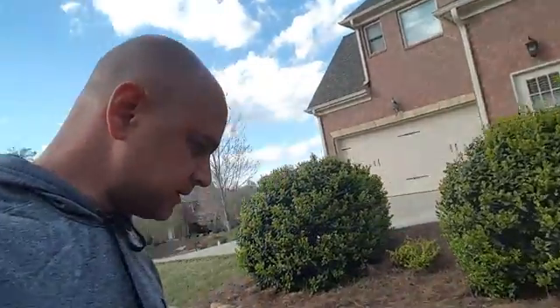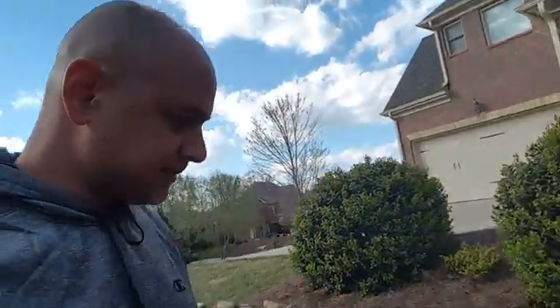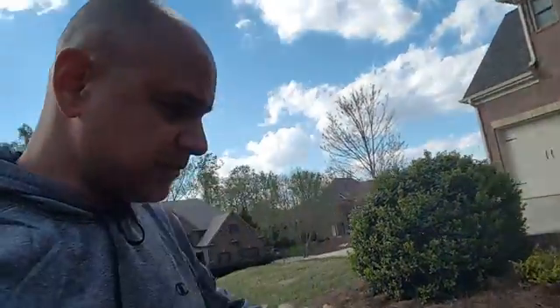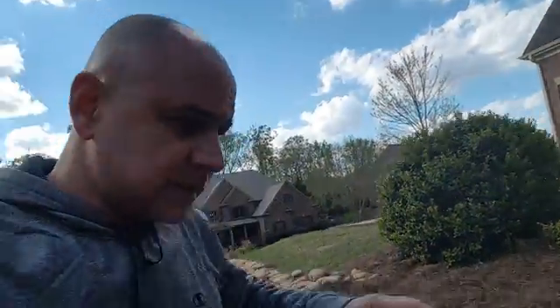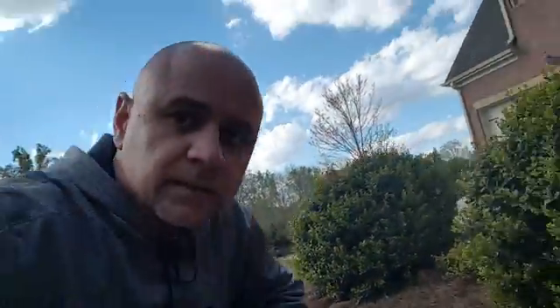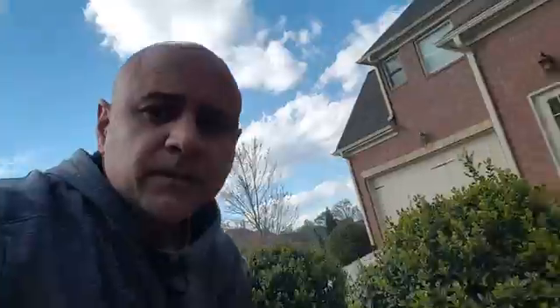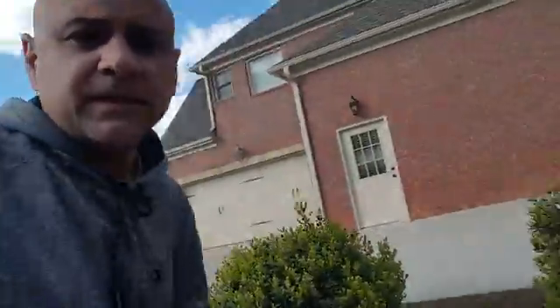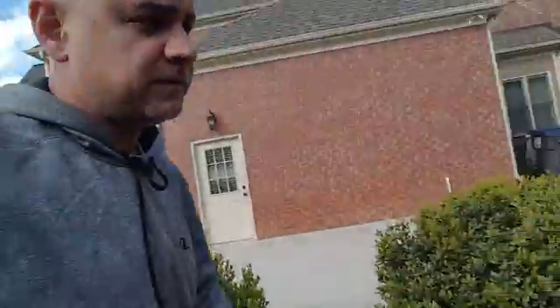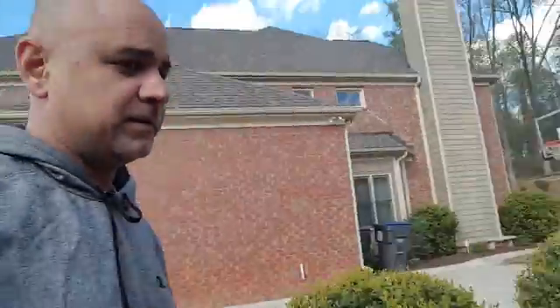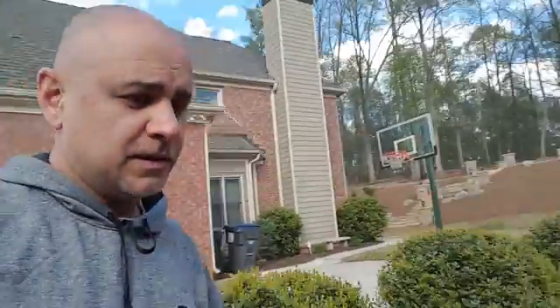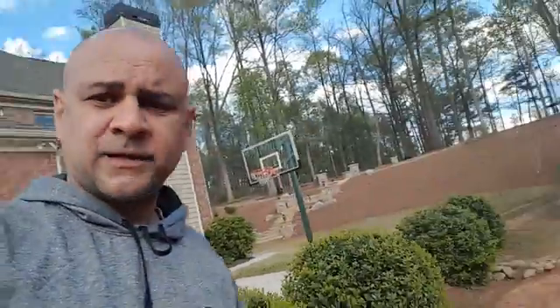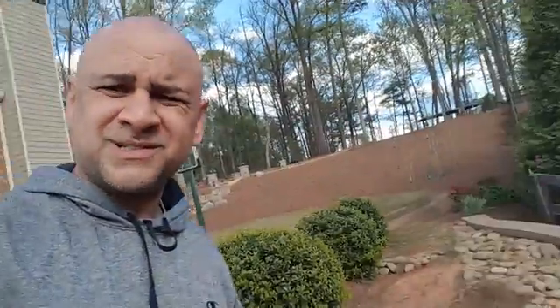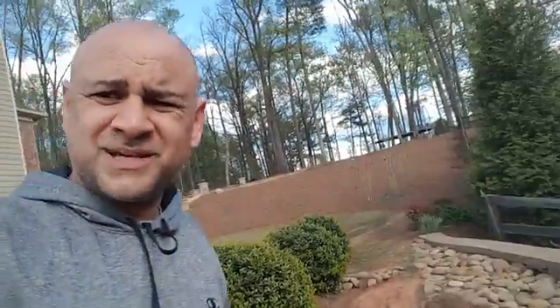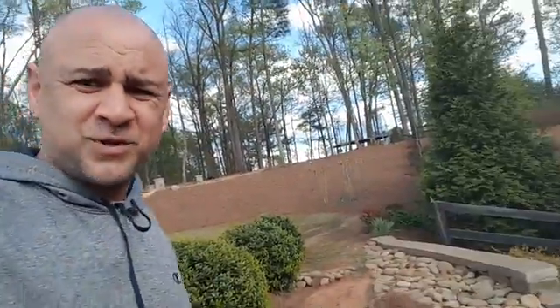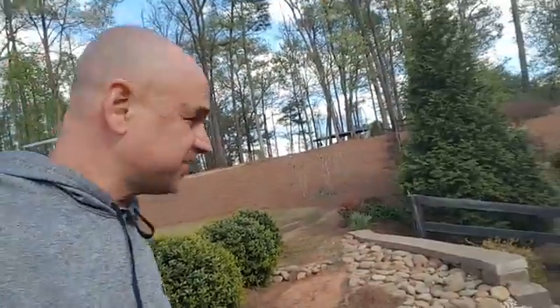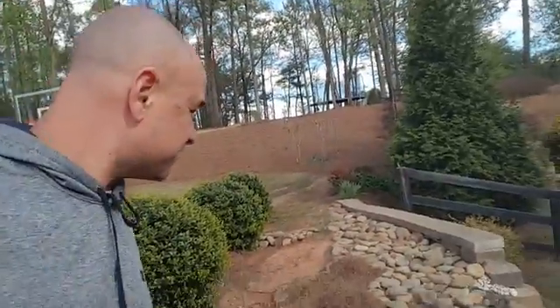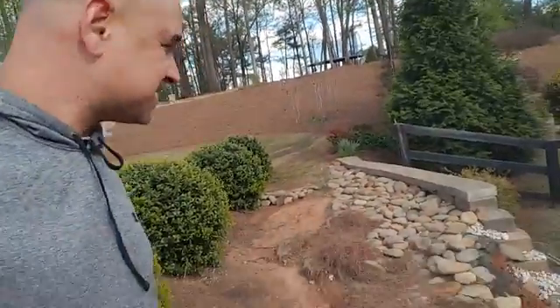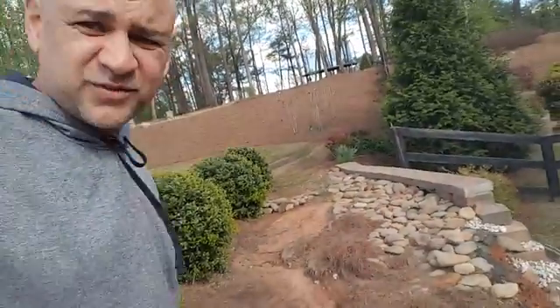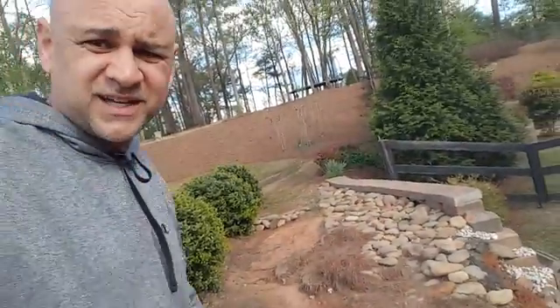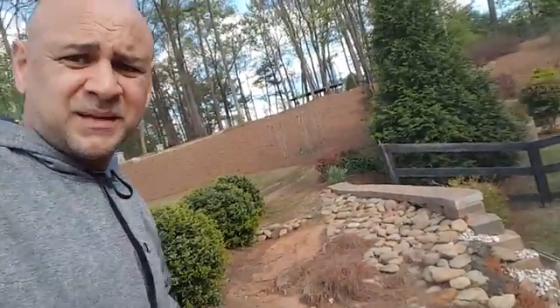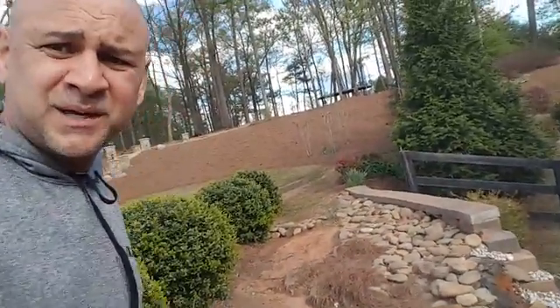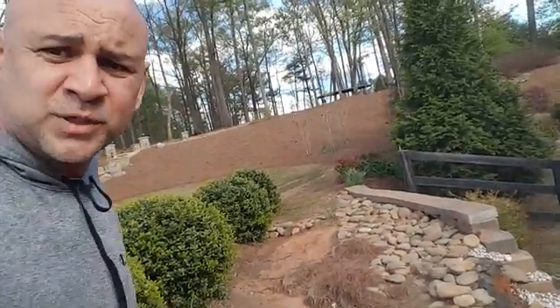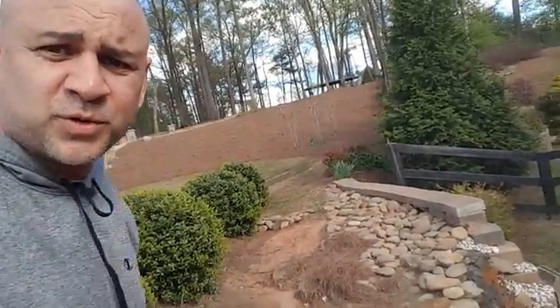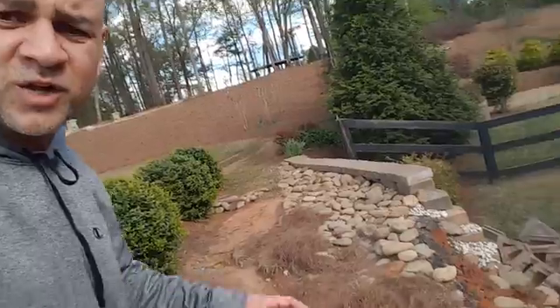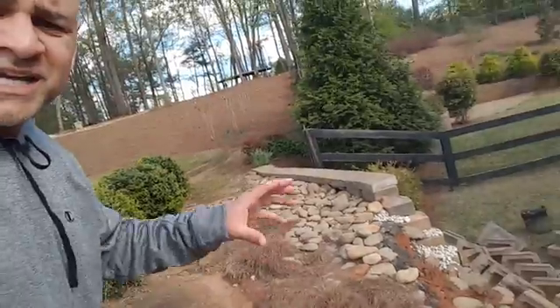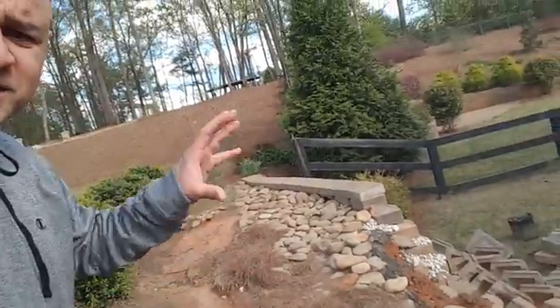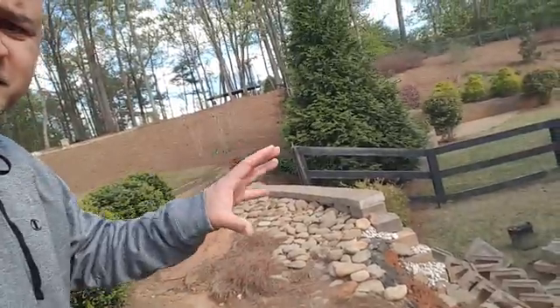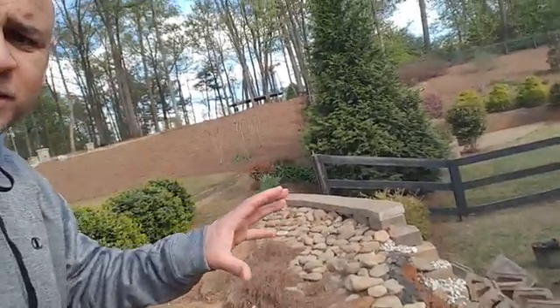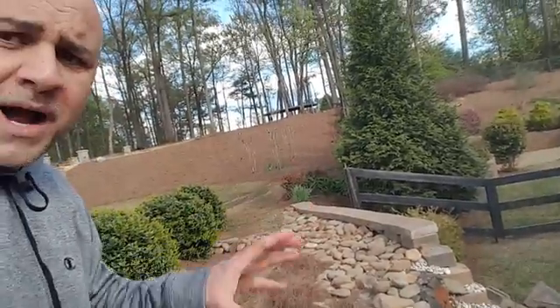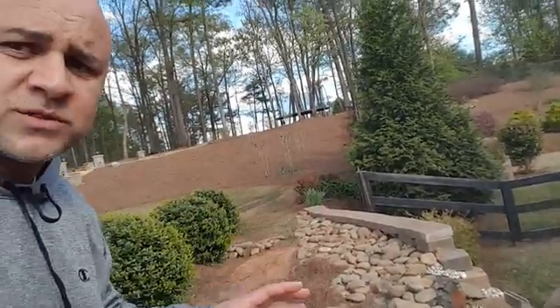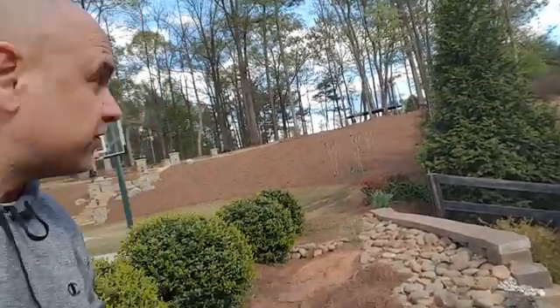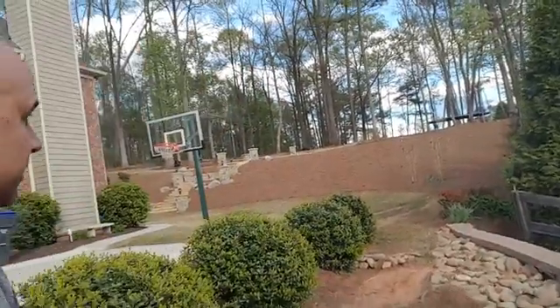I'm going to step carefully here because I don't want to slip while I'm videoing myself and end up on a blooper reel. So let's take a look at why this wall failed.